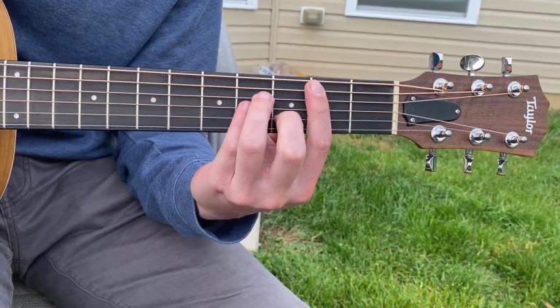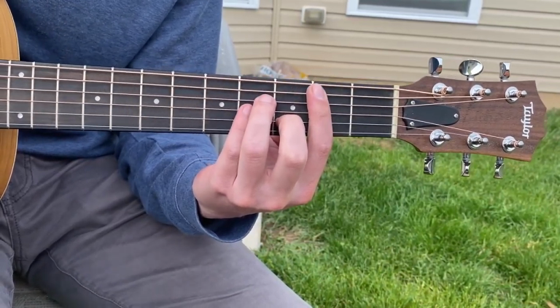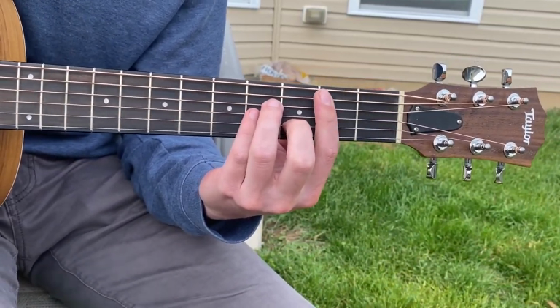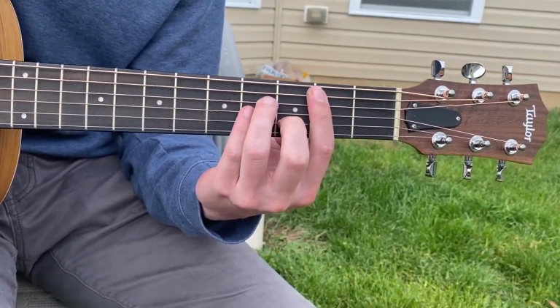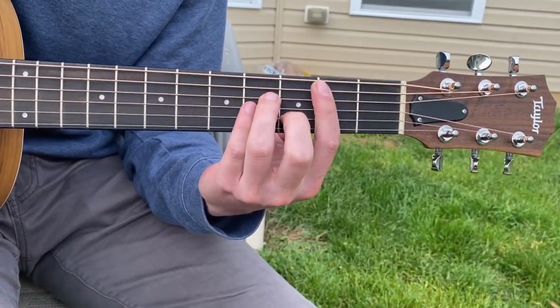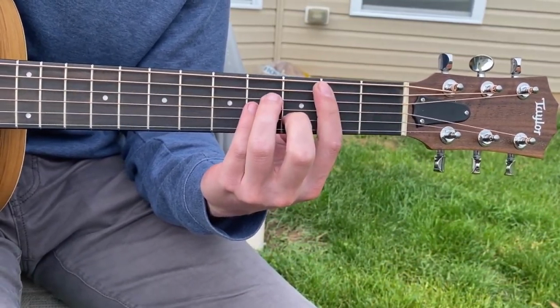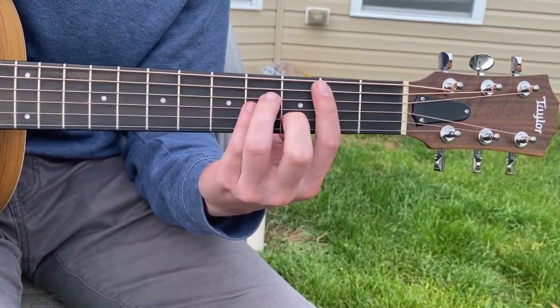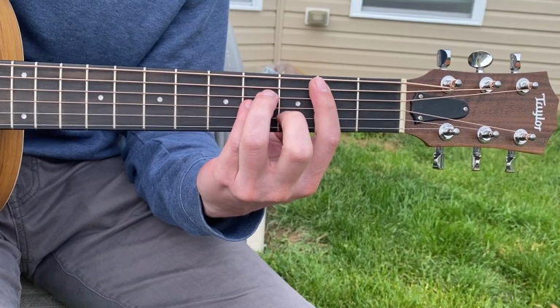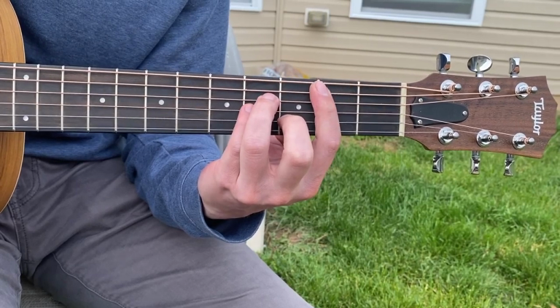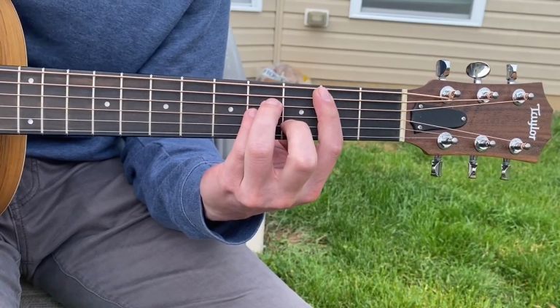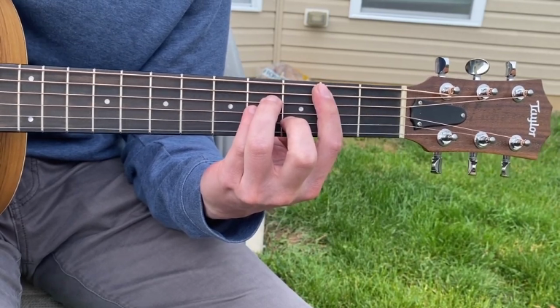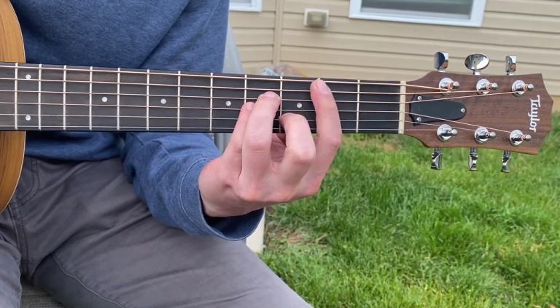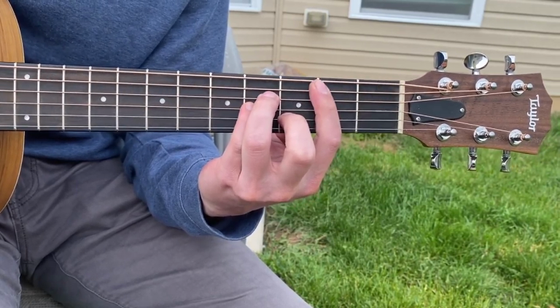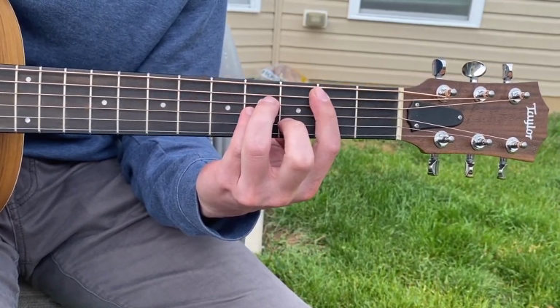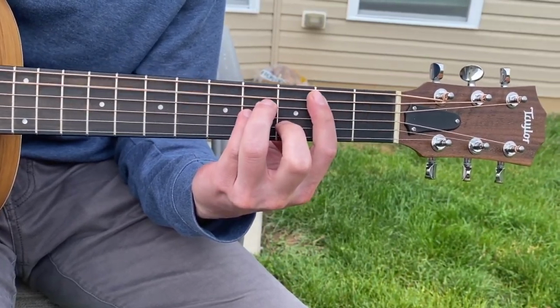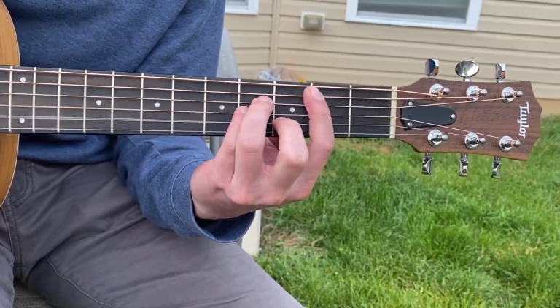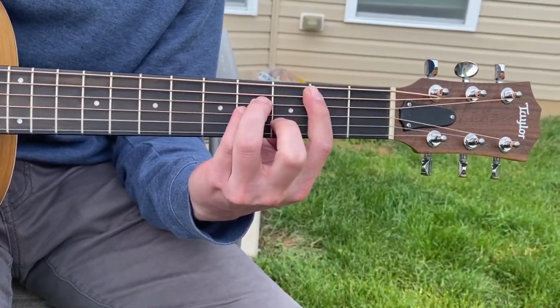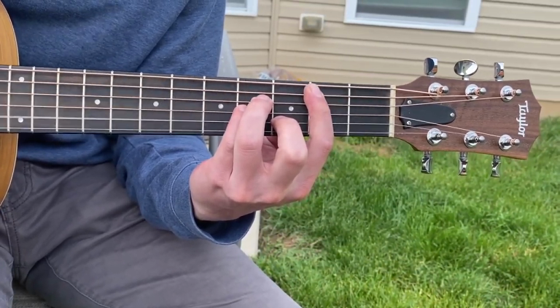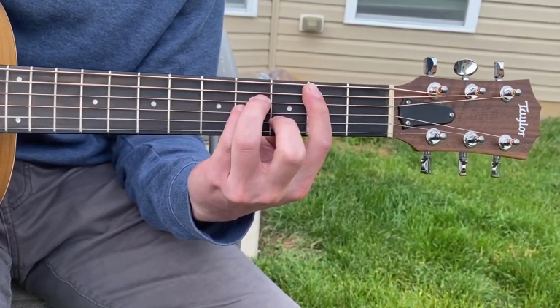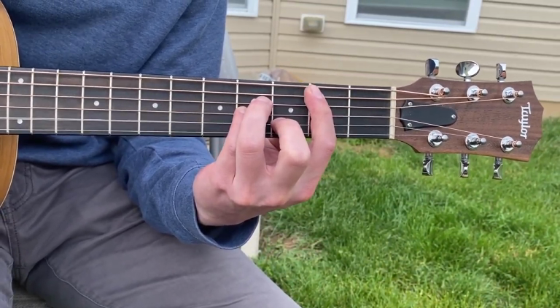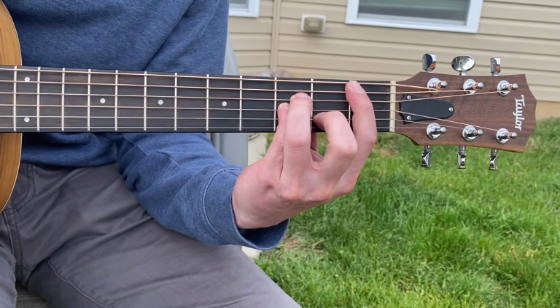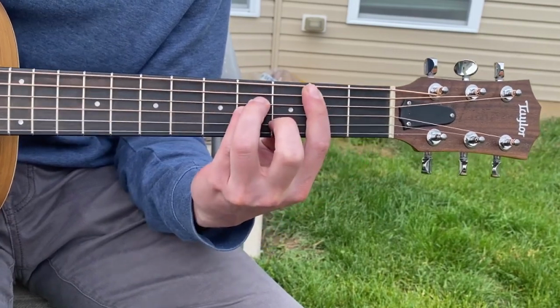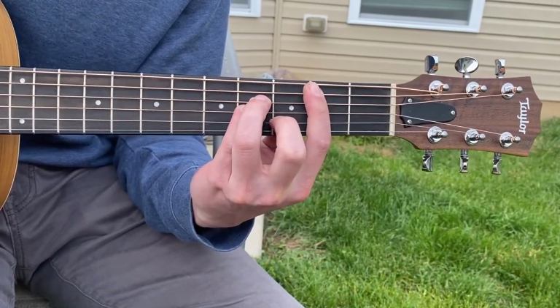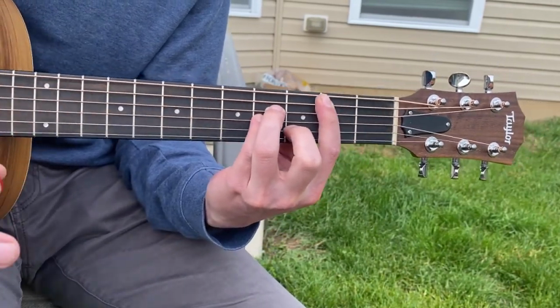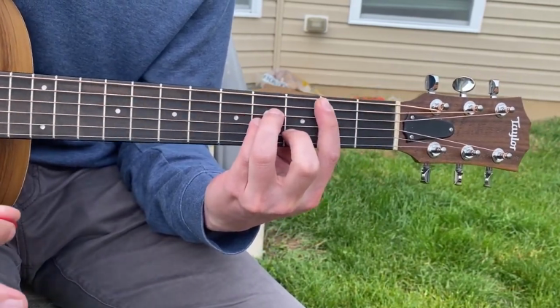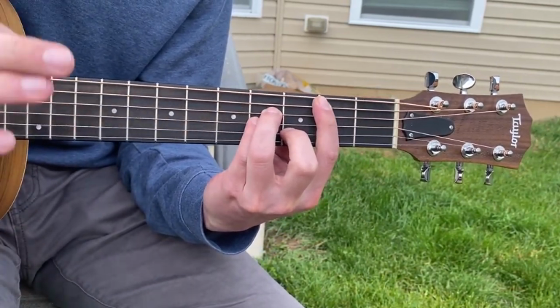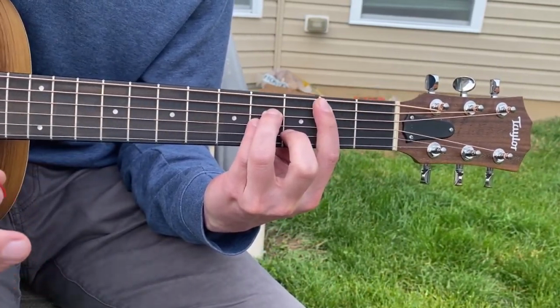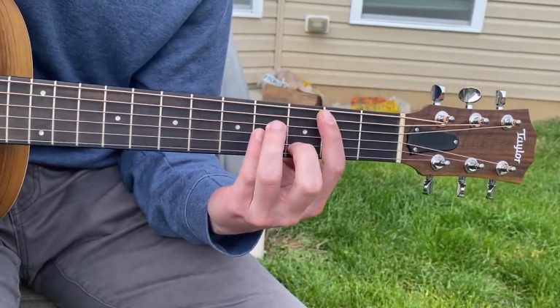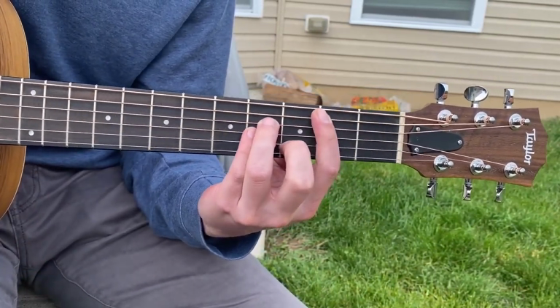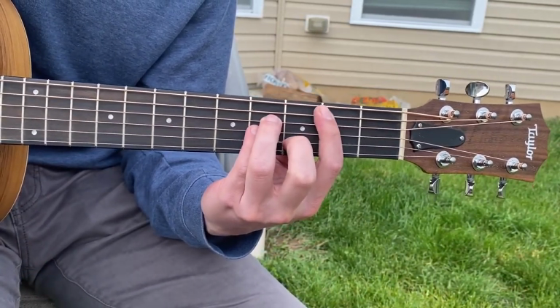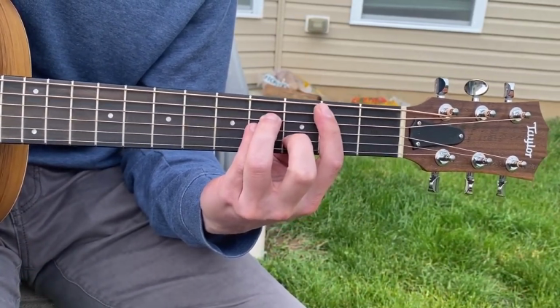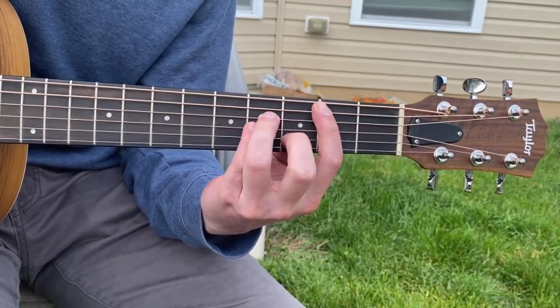It's going to take a little bit of practice. It's okay if you can't do that yet — it still sounds good if you're just playing through. But if you want to make it sound like the song, you really need to learn how to deaden the strings.